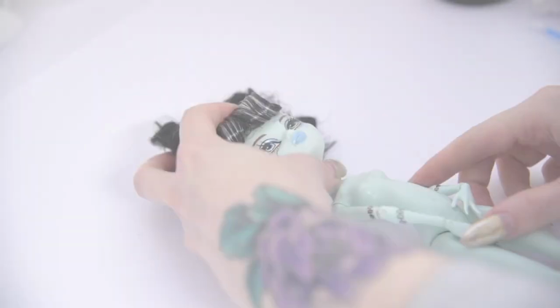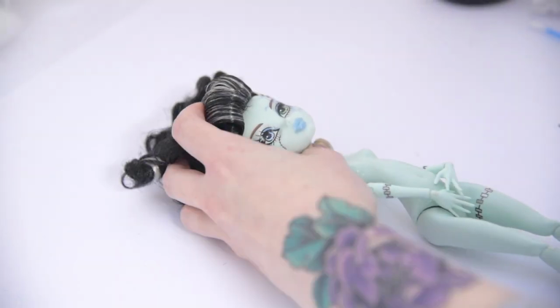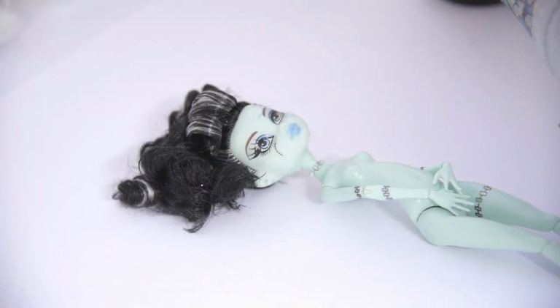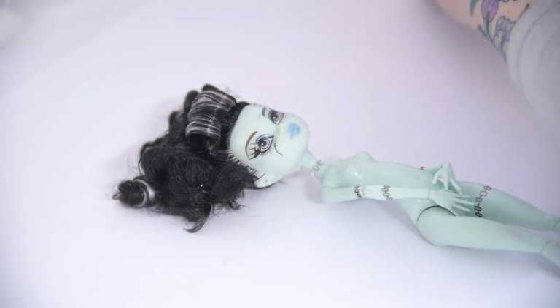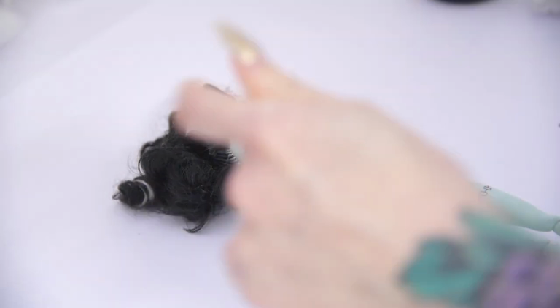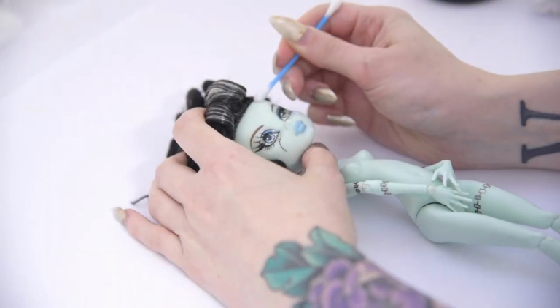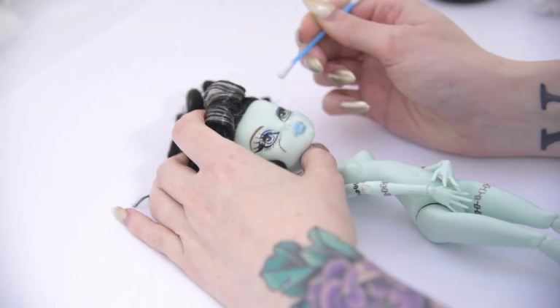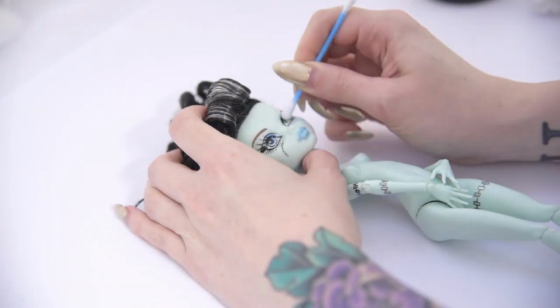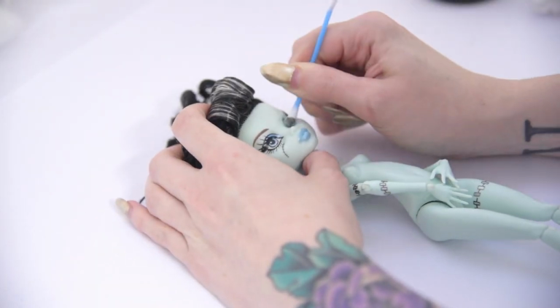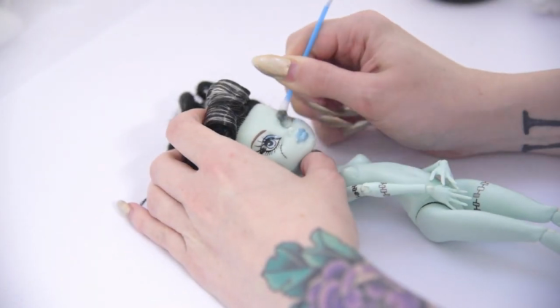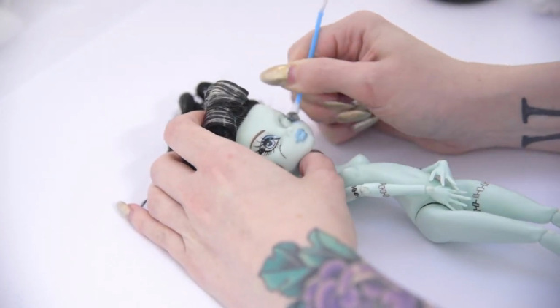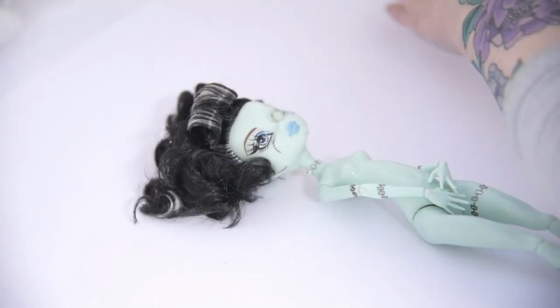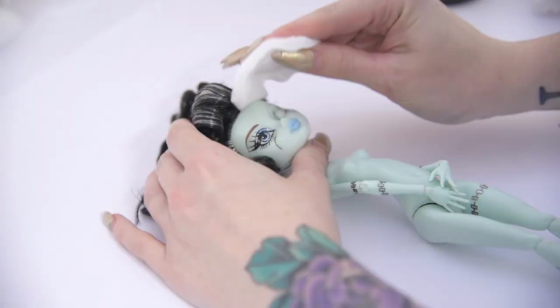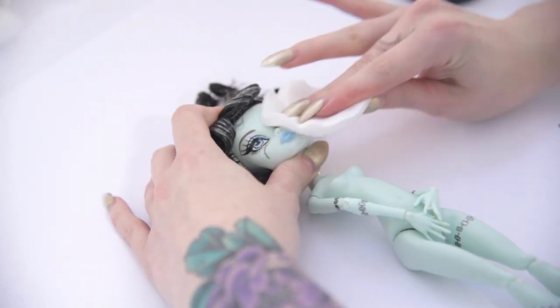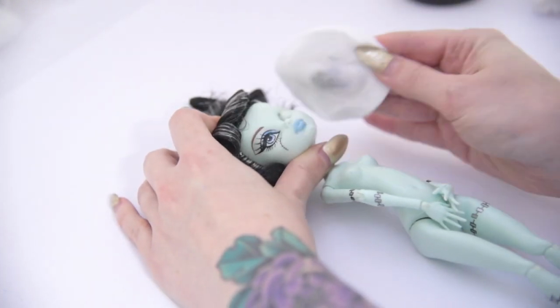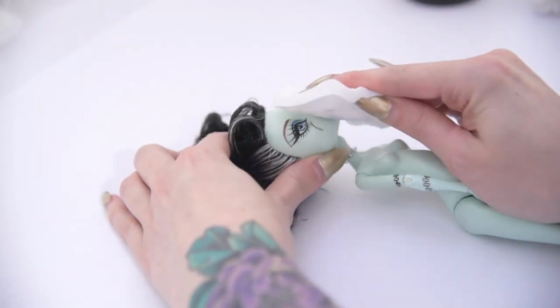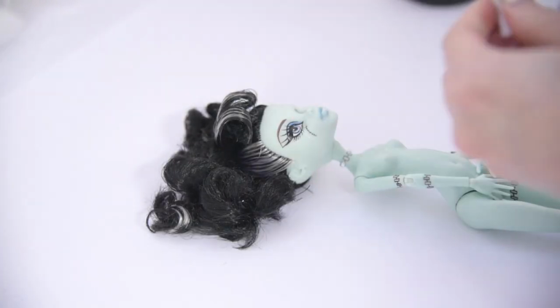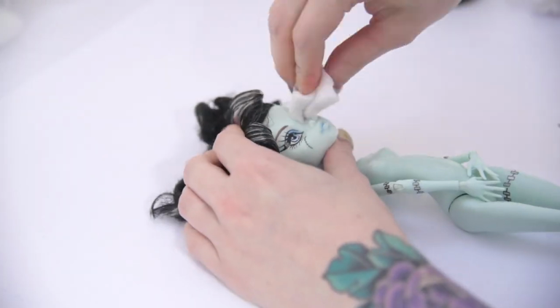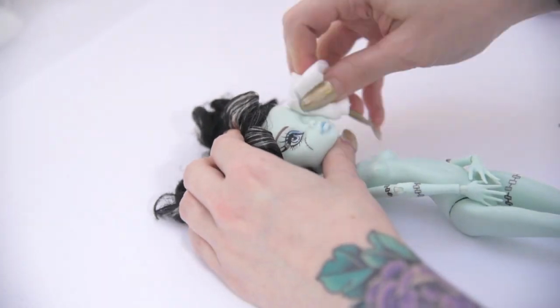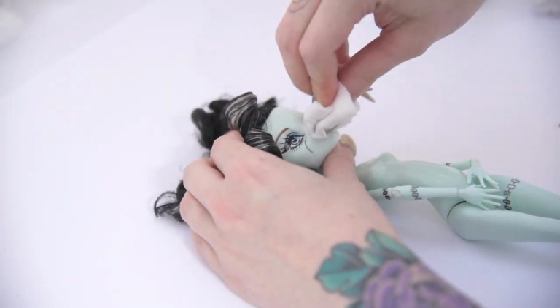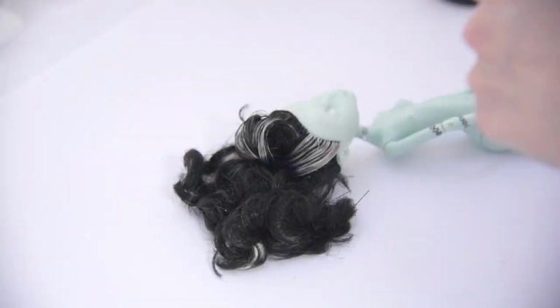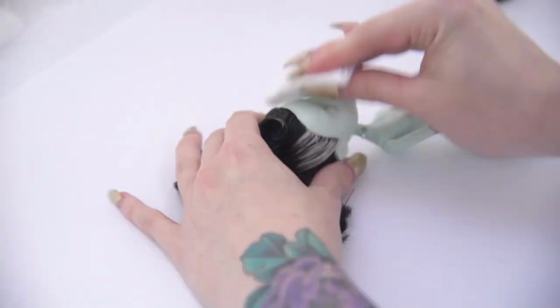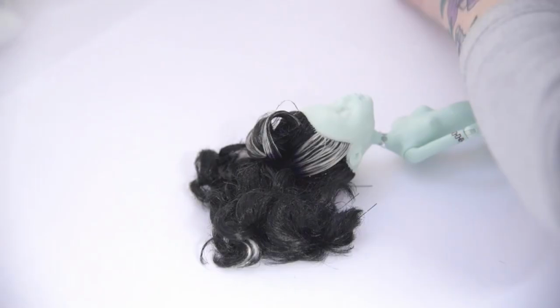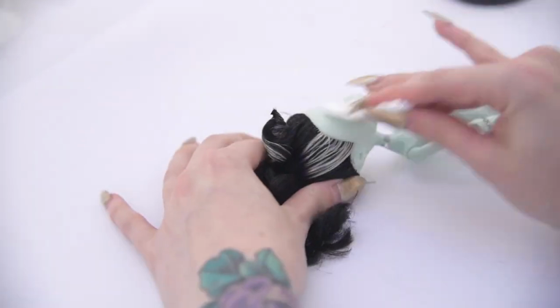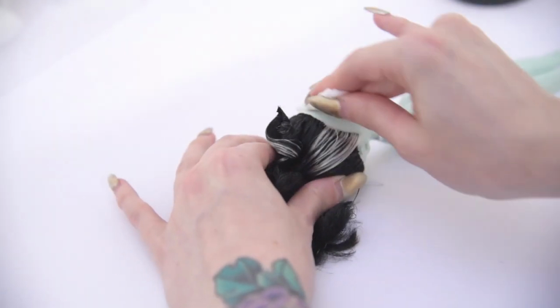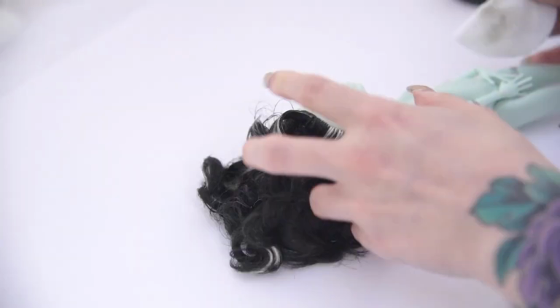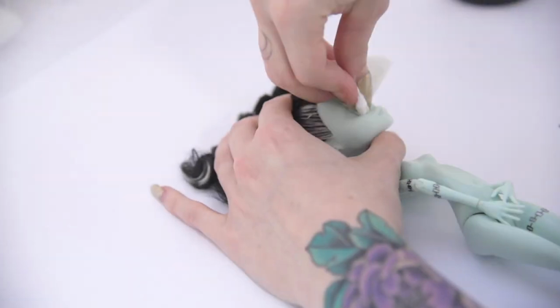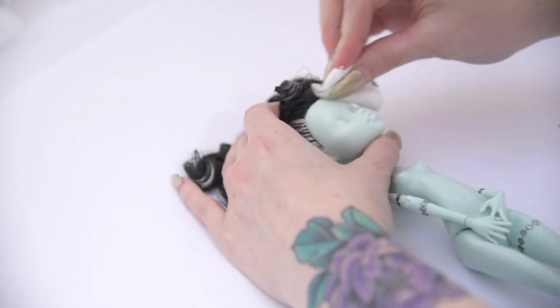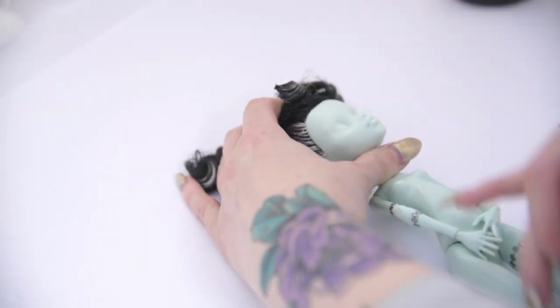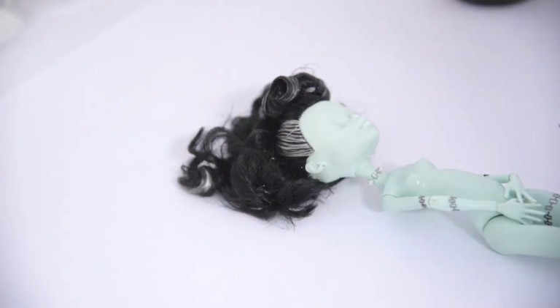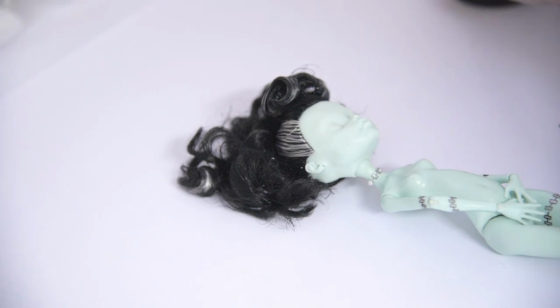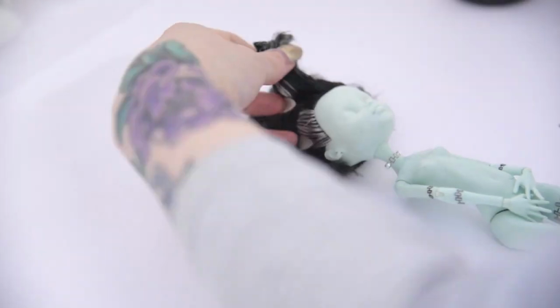This time I'll be using Frankie Stein. I think her cute and soft features are perfectly suited for Mercury, since she's the prodigy and more shy than the other Sailor Scouts.